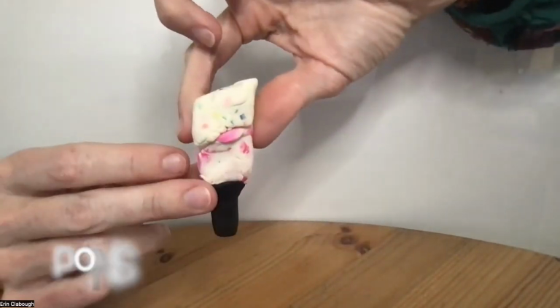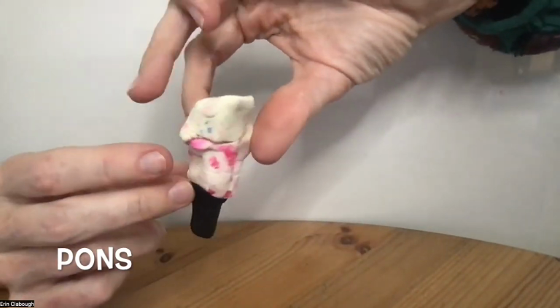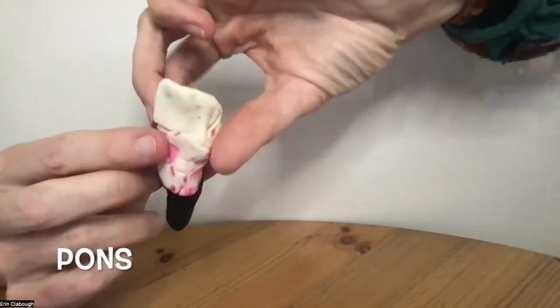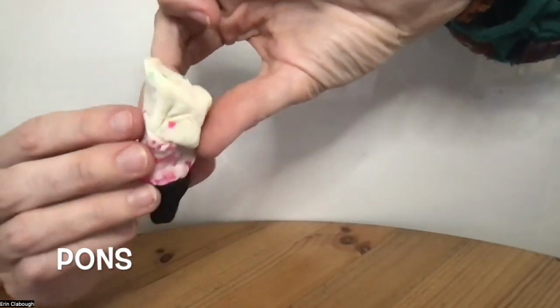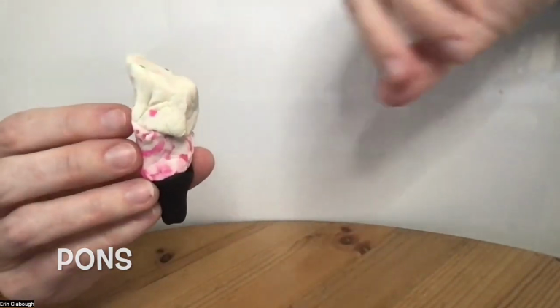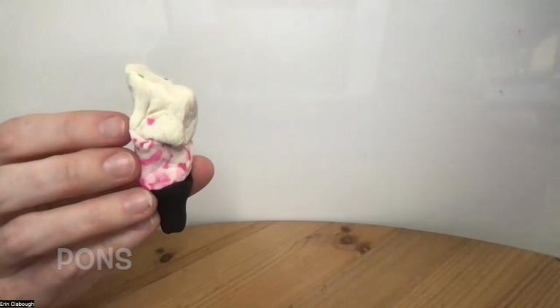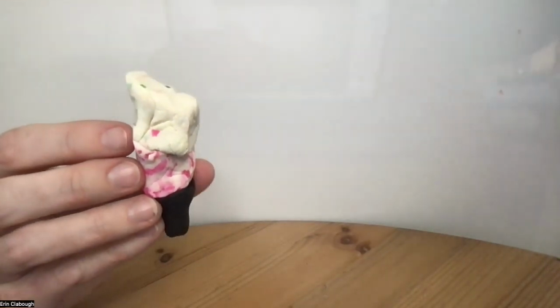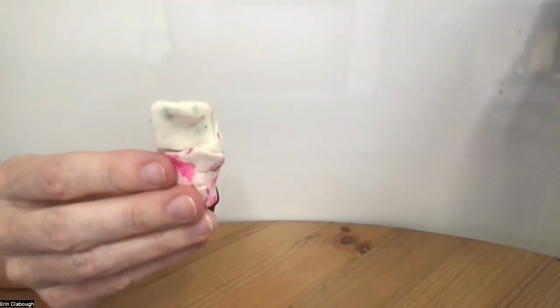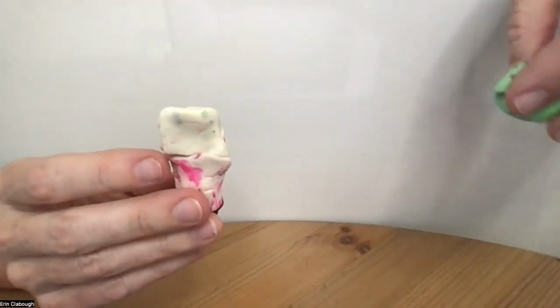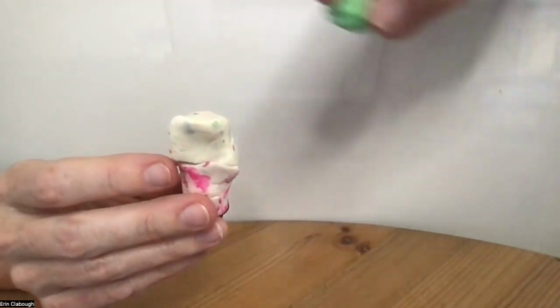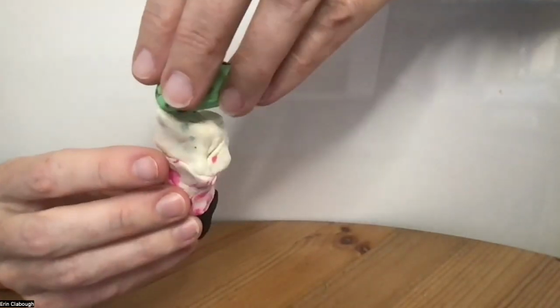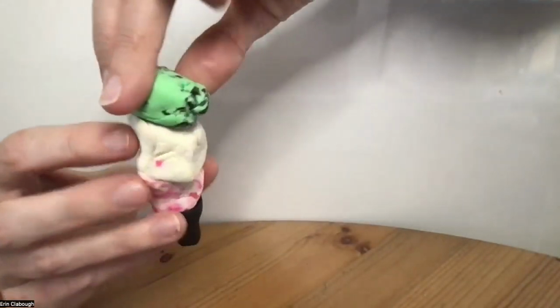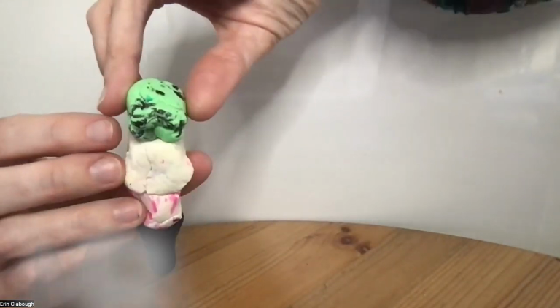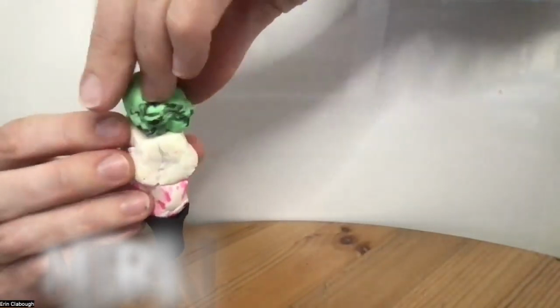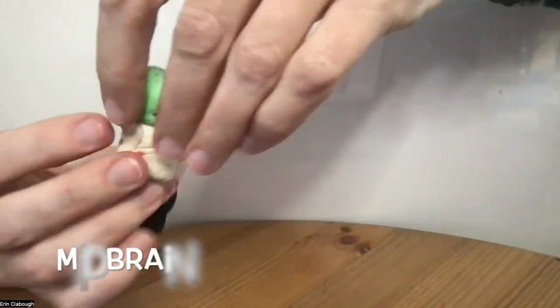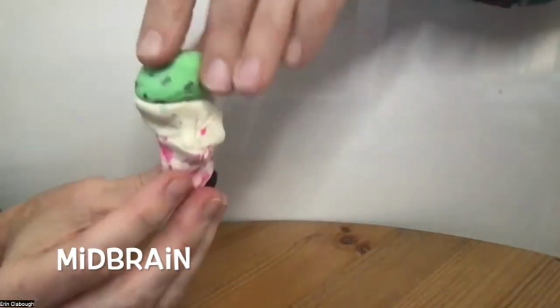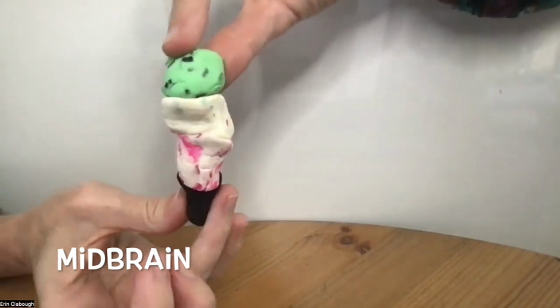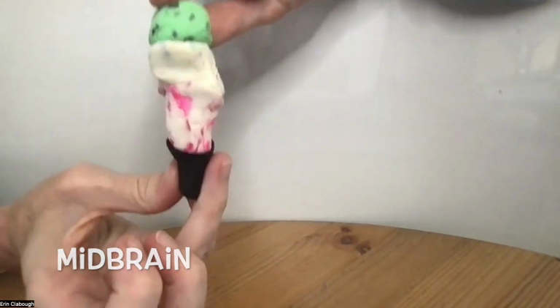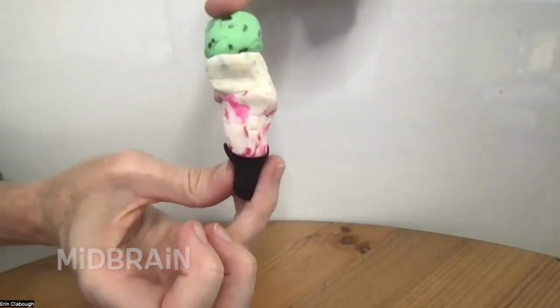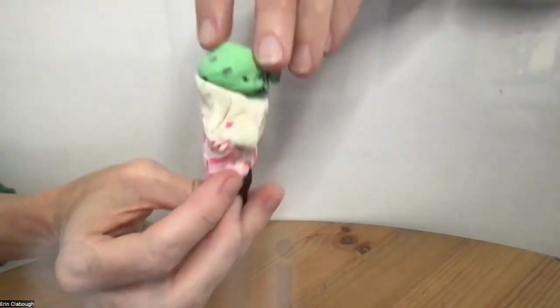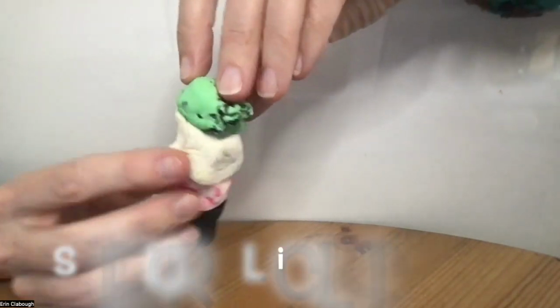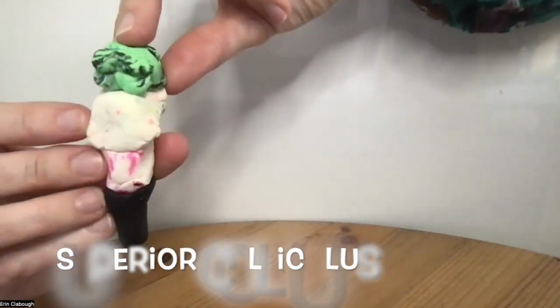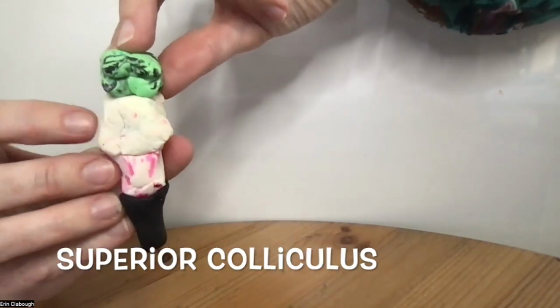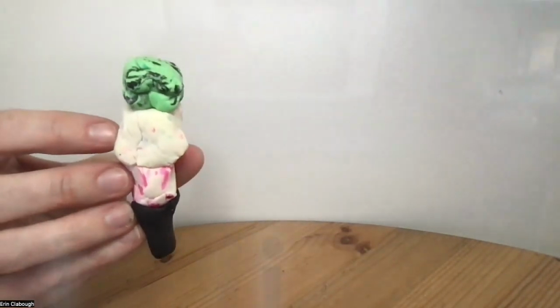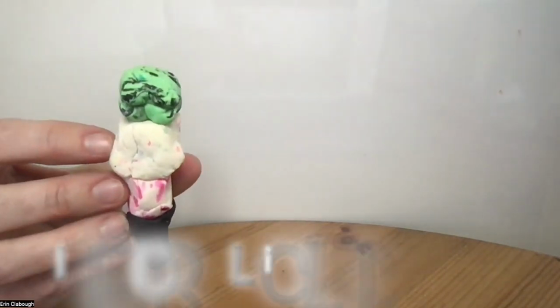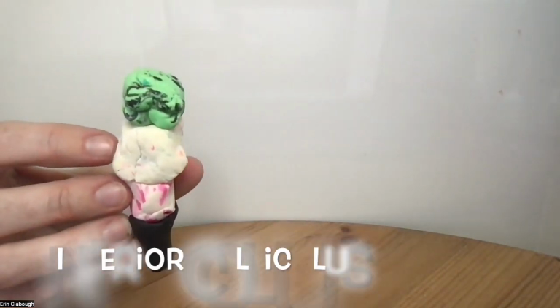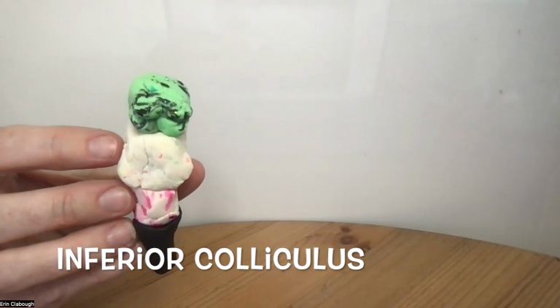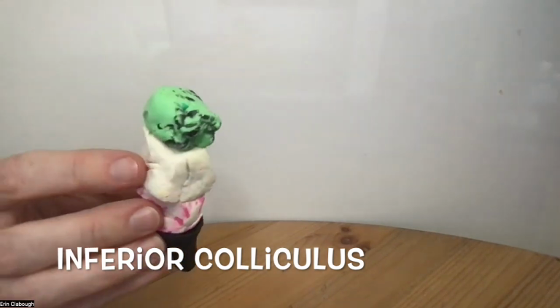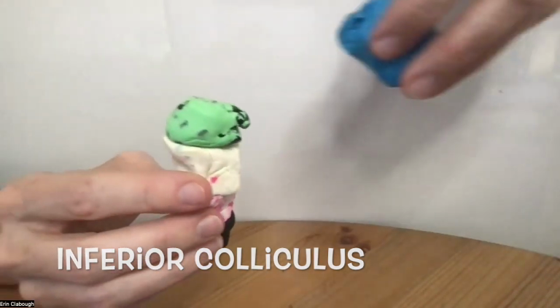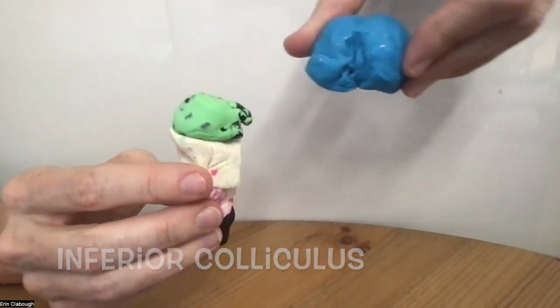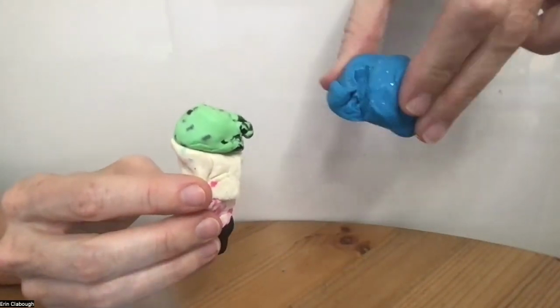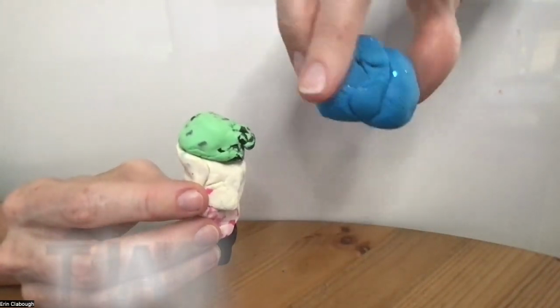Next, we have the pons, which has a lot of cranial nerve nuclei in it and also some sleep. Then we've got the midbrain, which has on the top the superior and on the bottom the inferior colliculi, that do vision and audition, respectively.